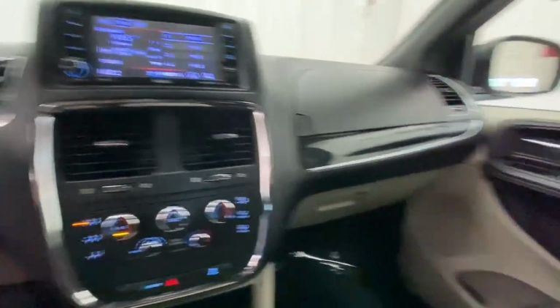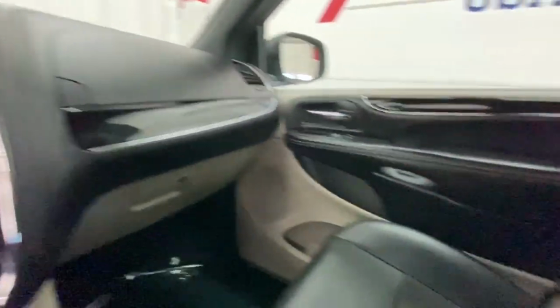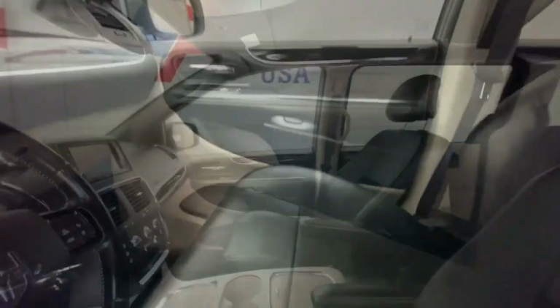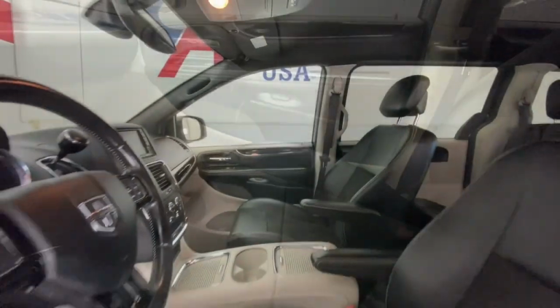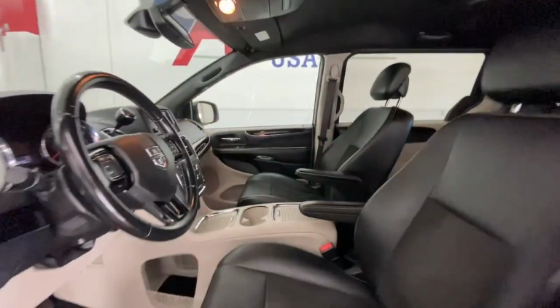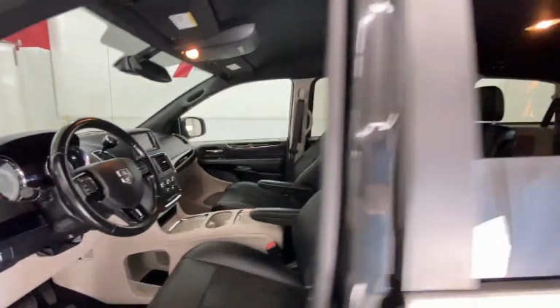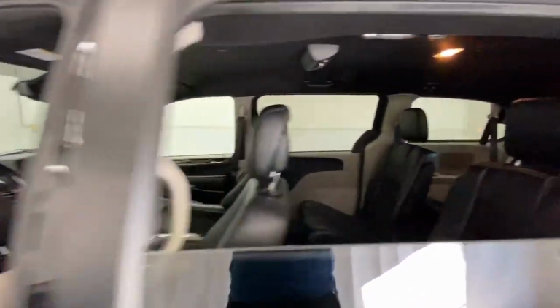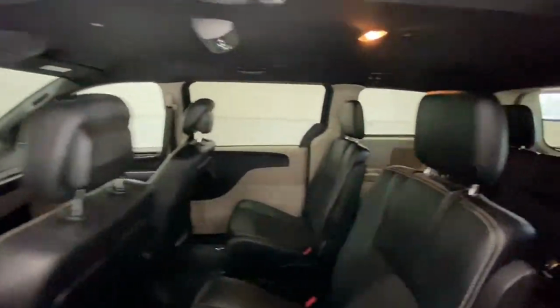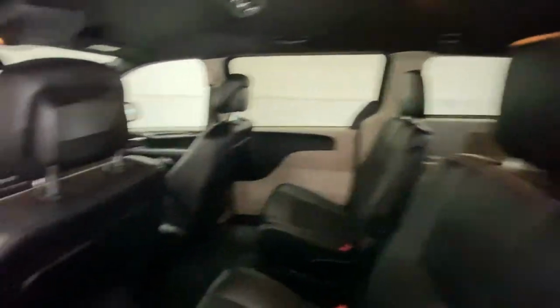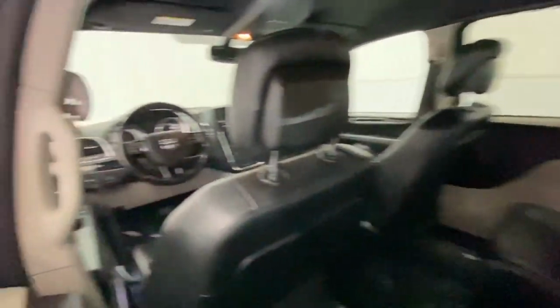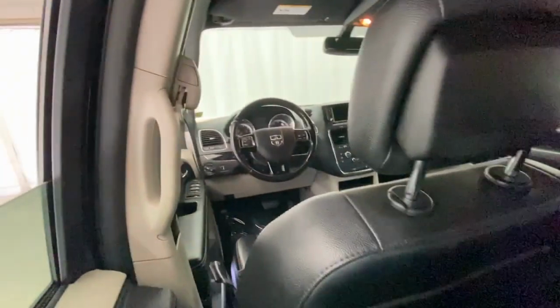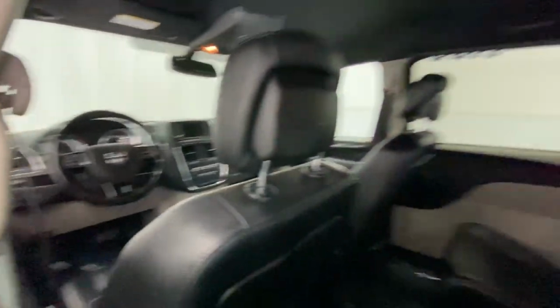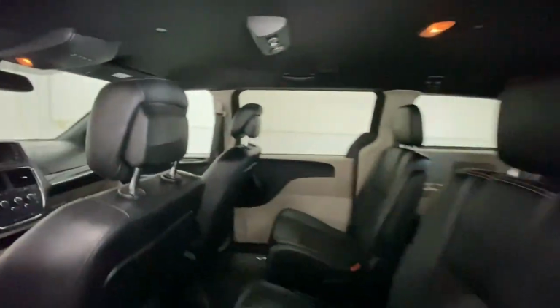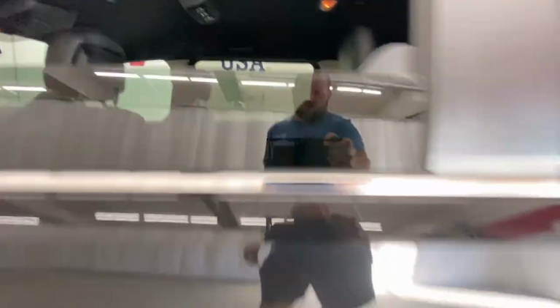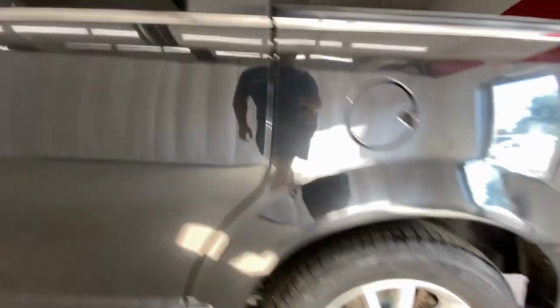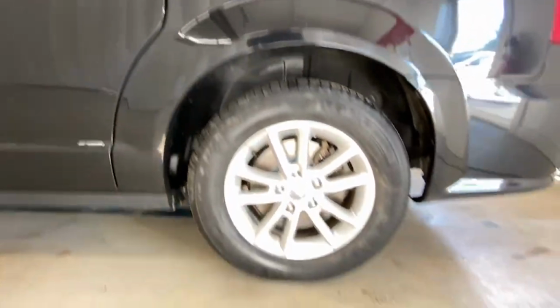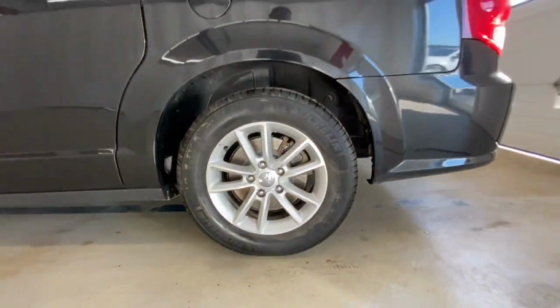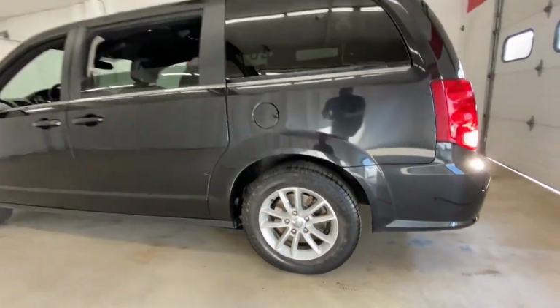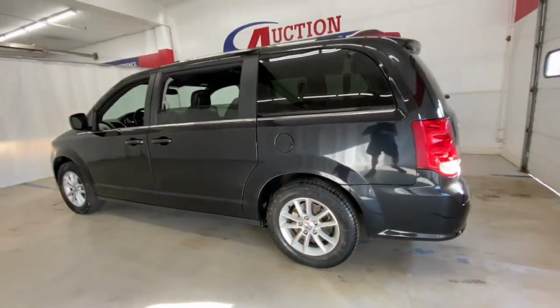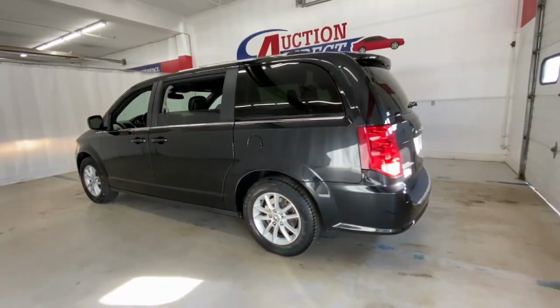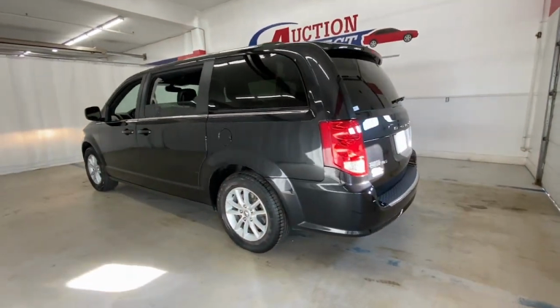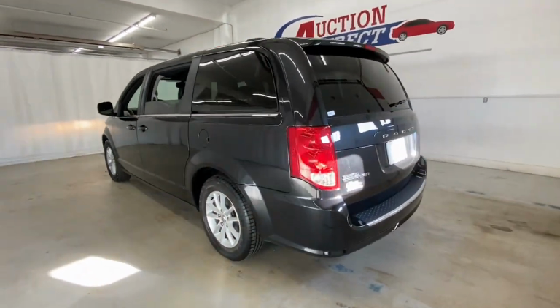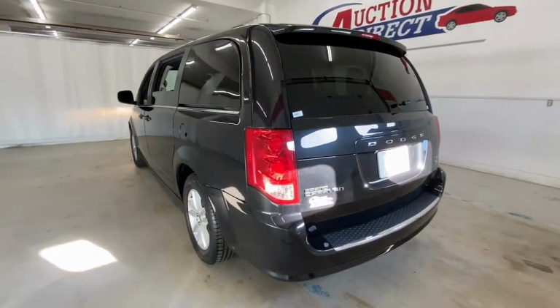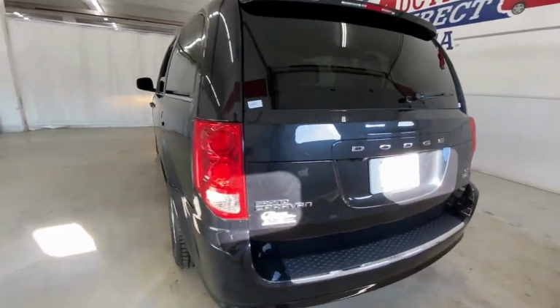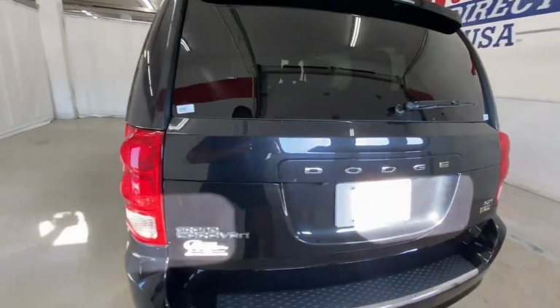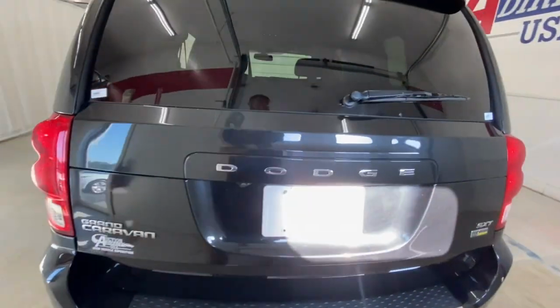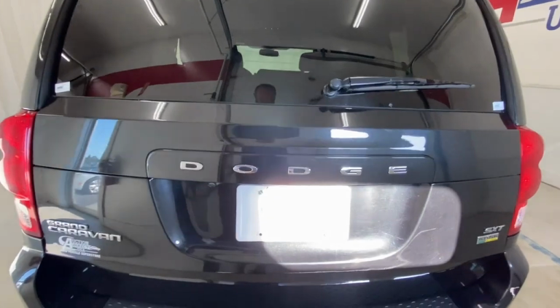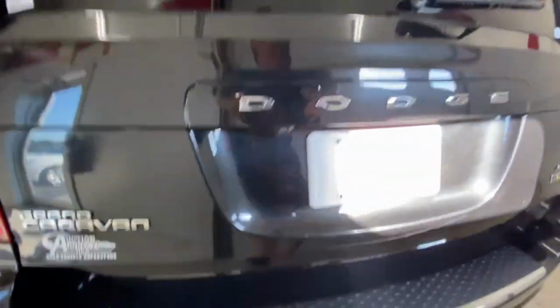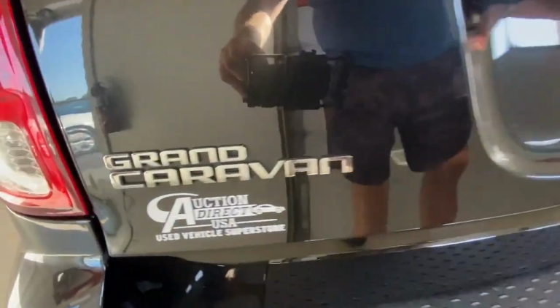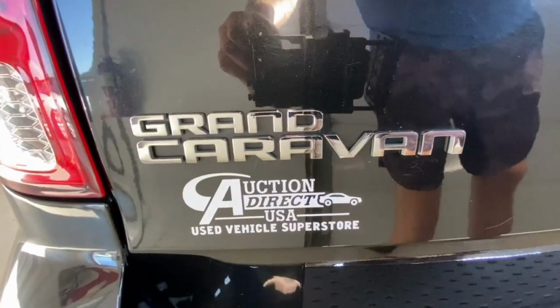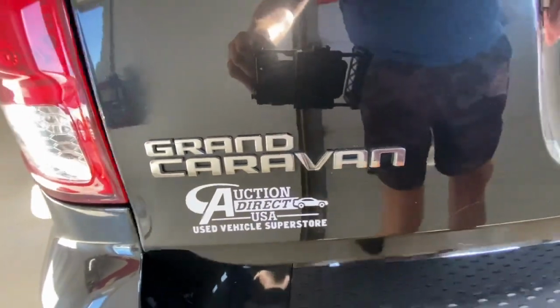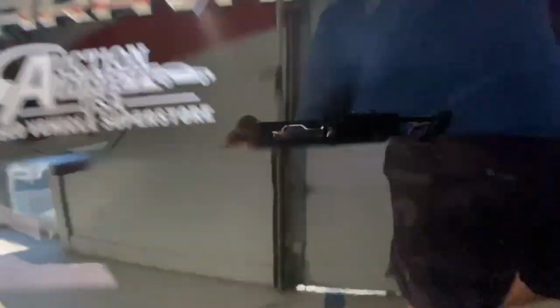Keyless entry, backup camera, V6 cylinder engine, fog lamps, power lift gate, remote engine start, heated mirrors, steering wheel audio controls, third row seat, power driver seat.